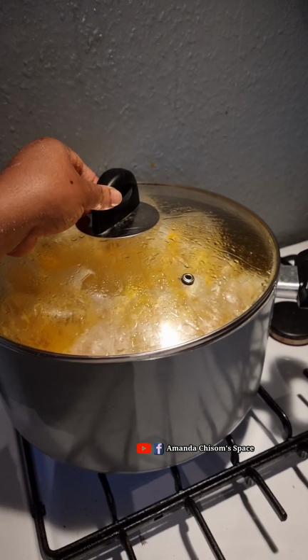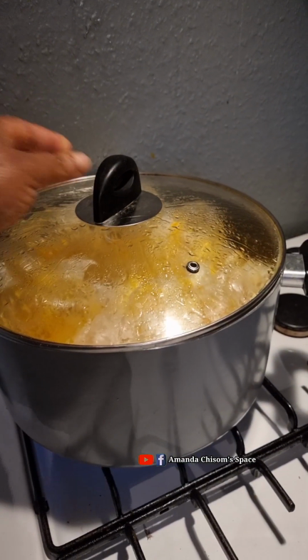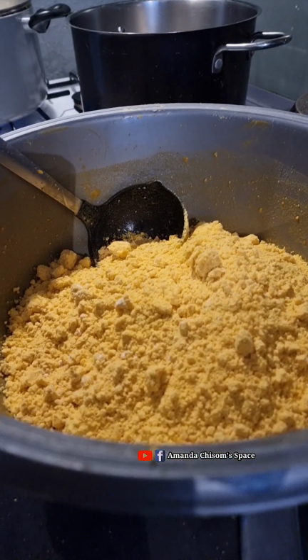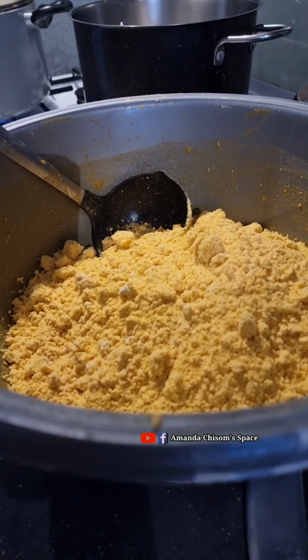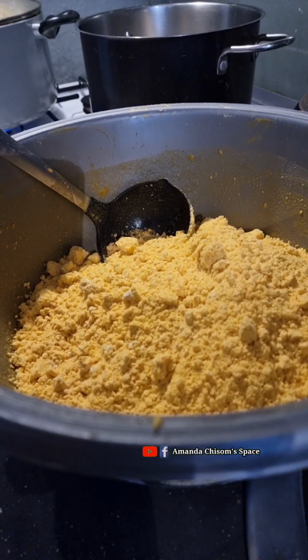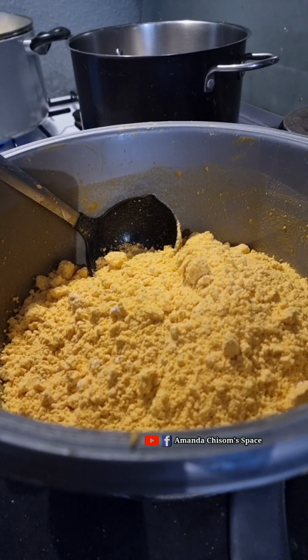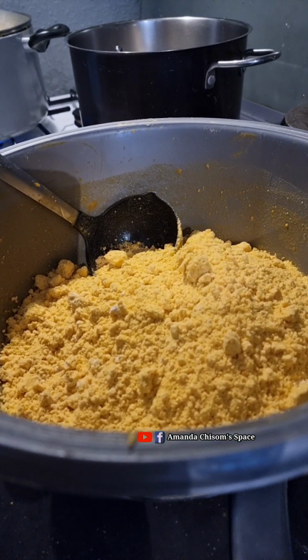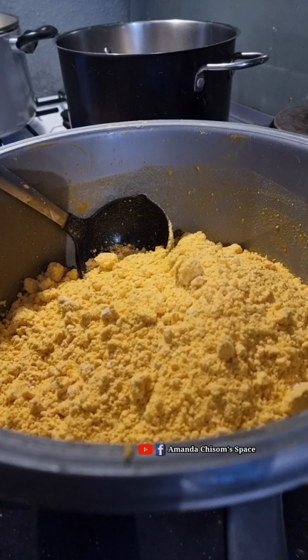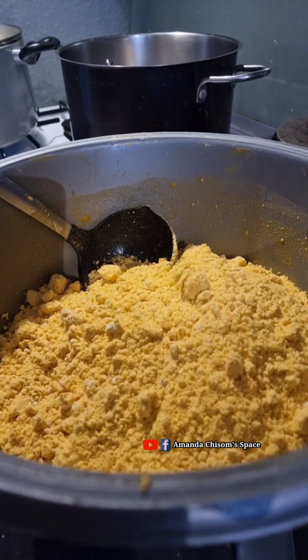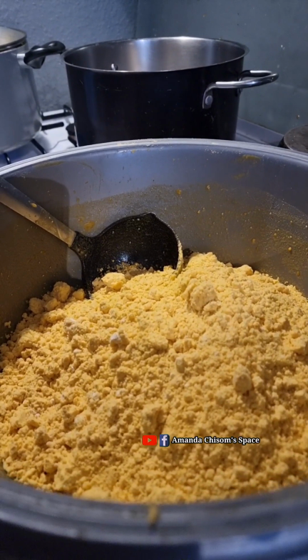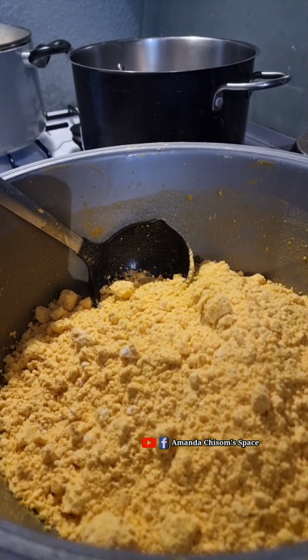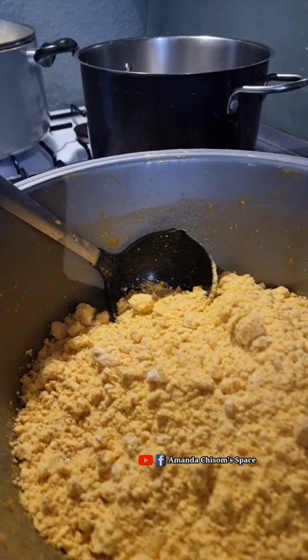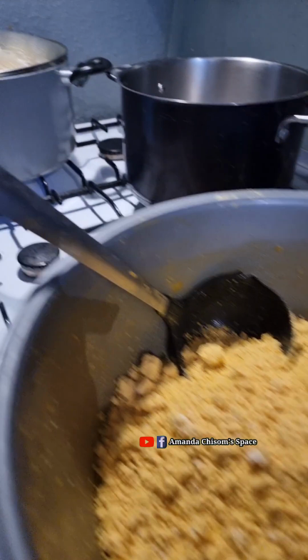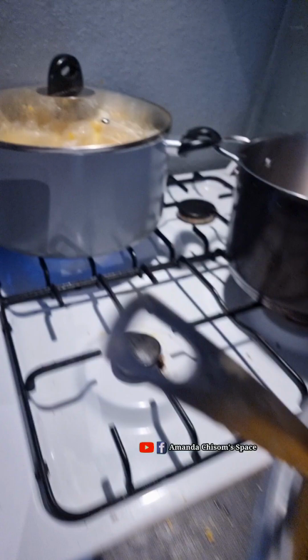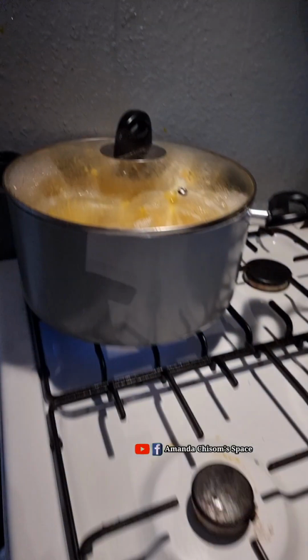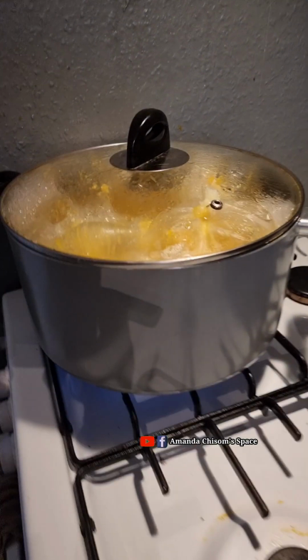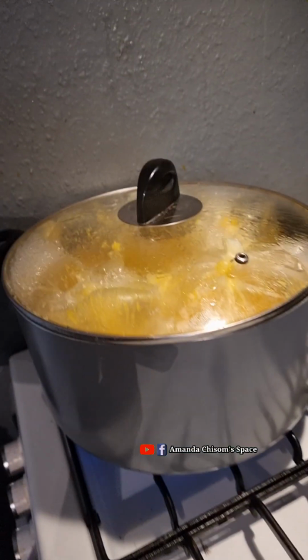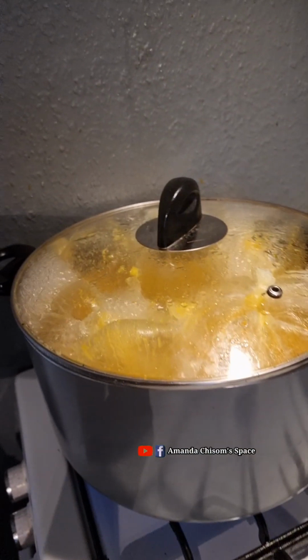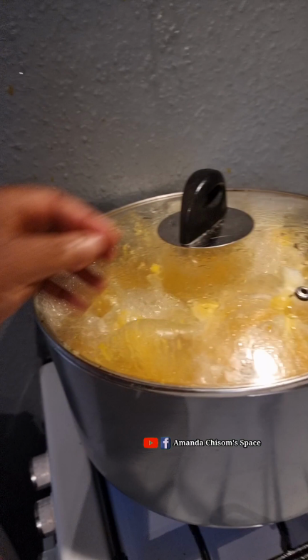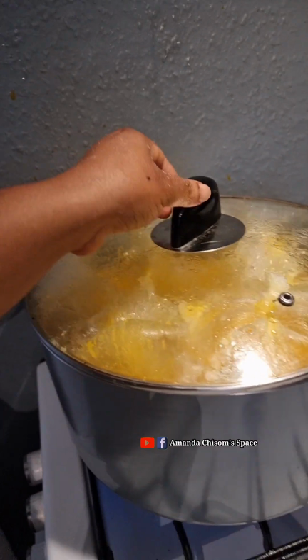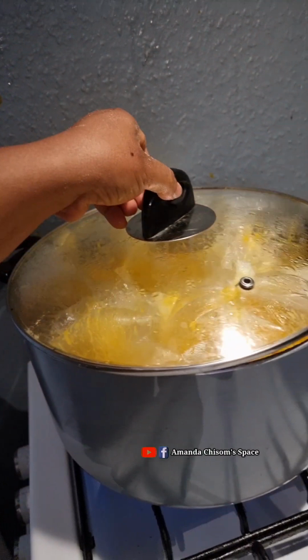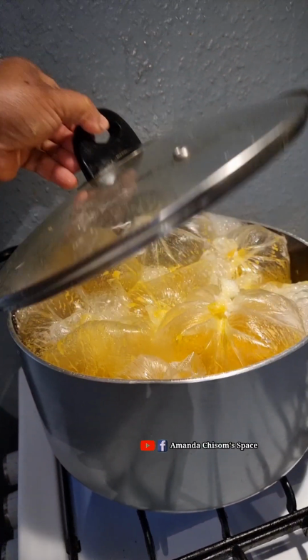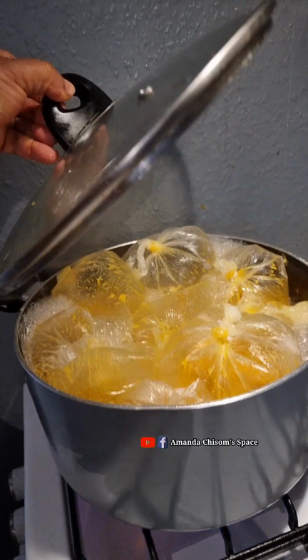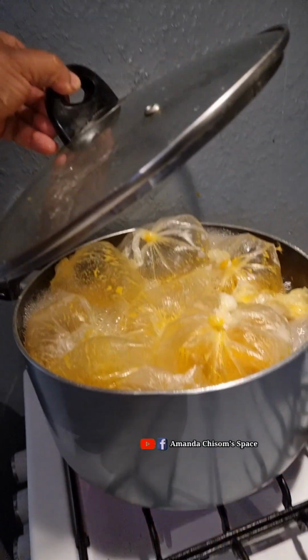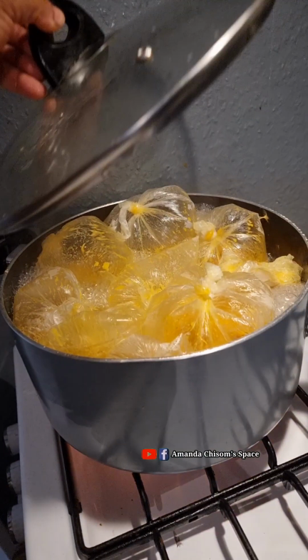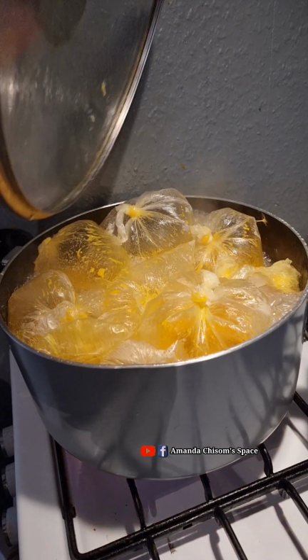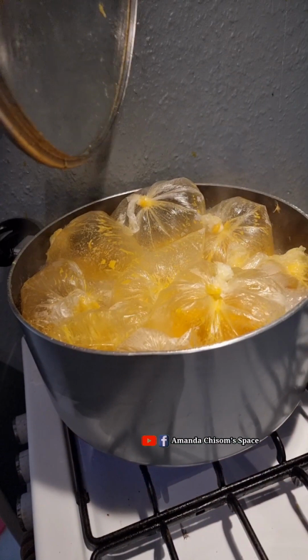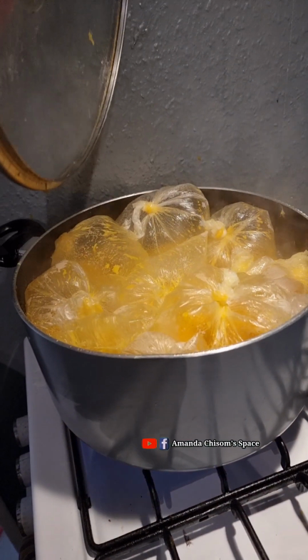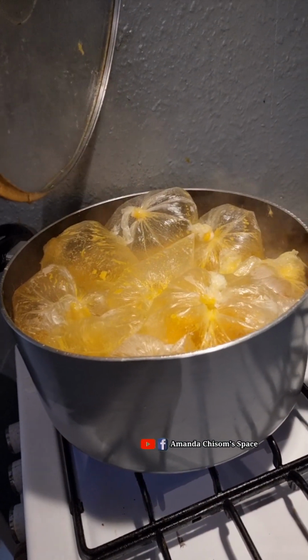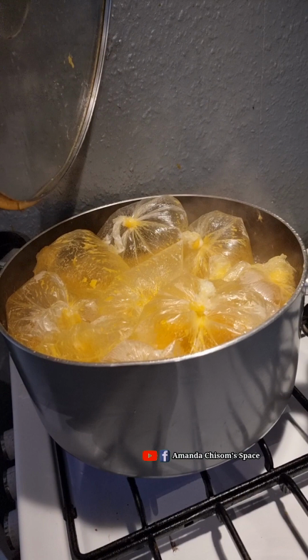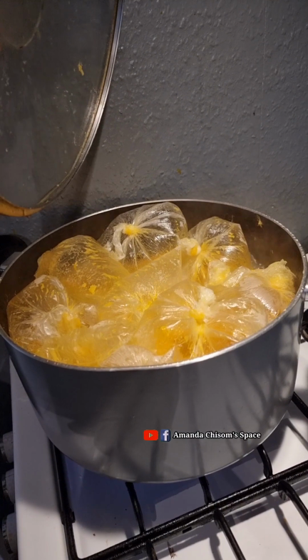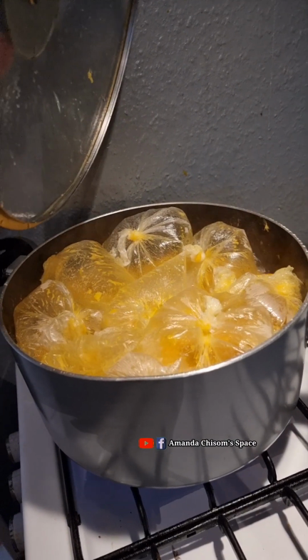Anyway, this is the flour. I mix it with oil first, then after mixing the flour with oil, add warm water and turn it — mix it well until everything comes together.